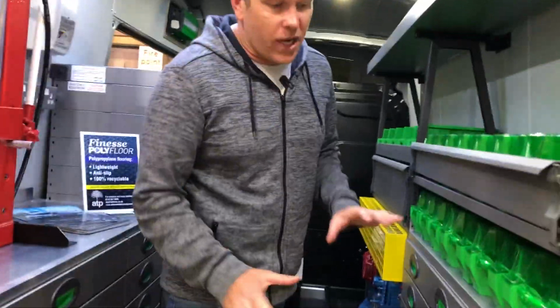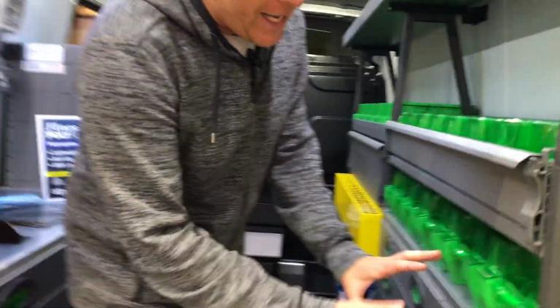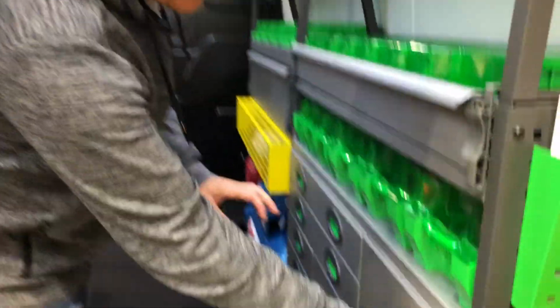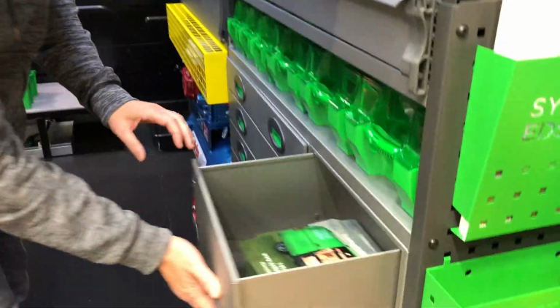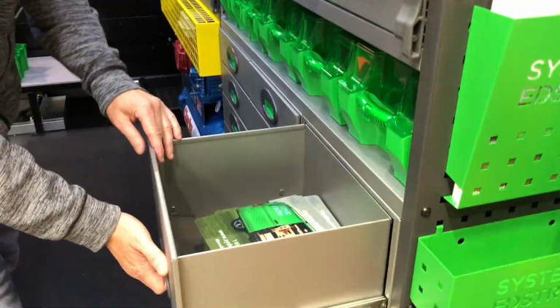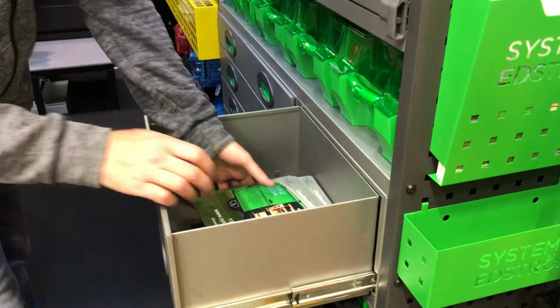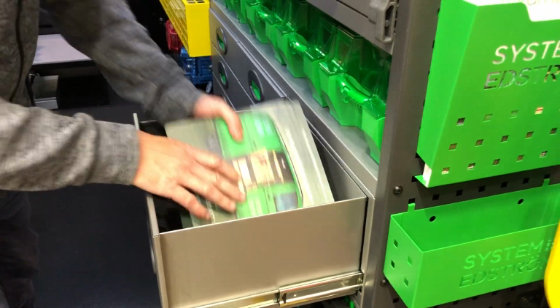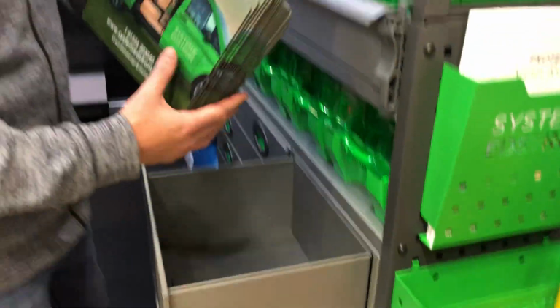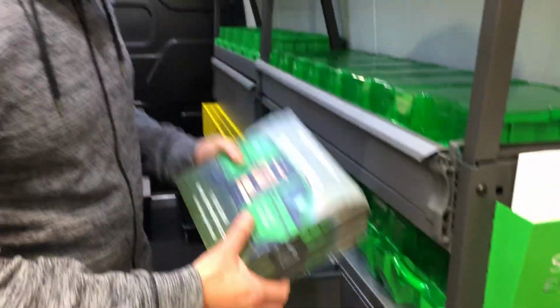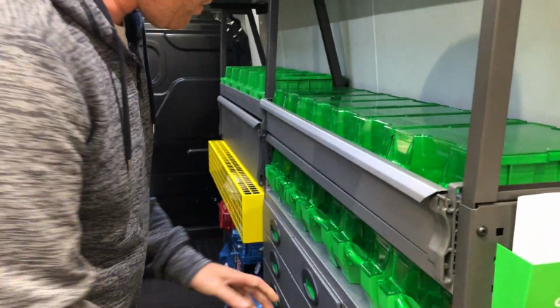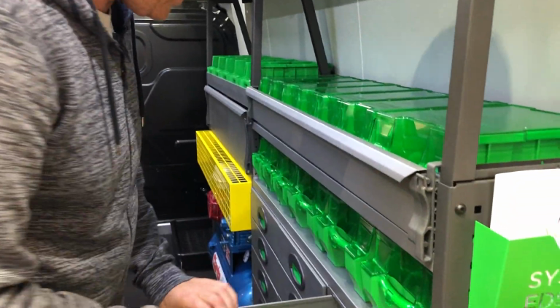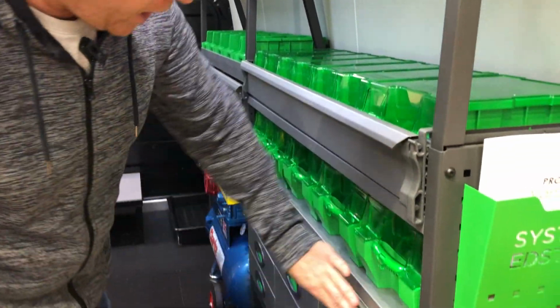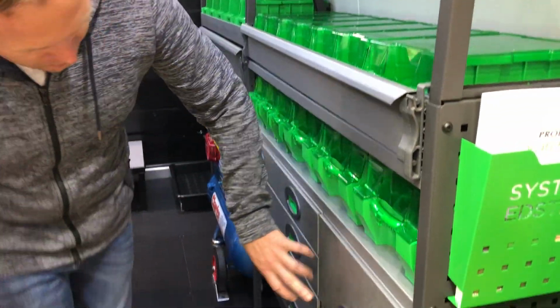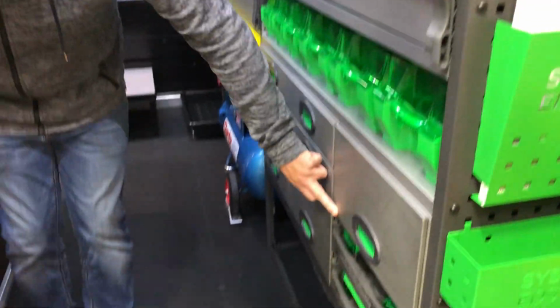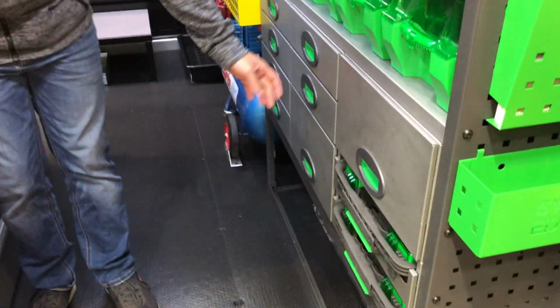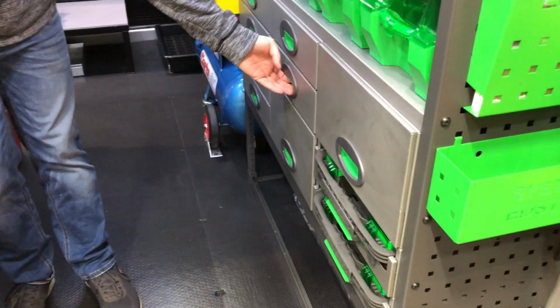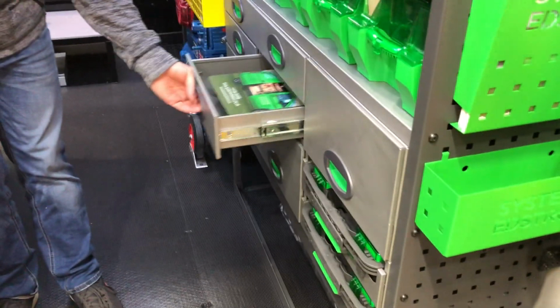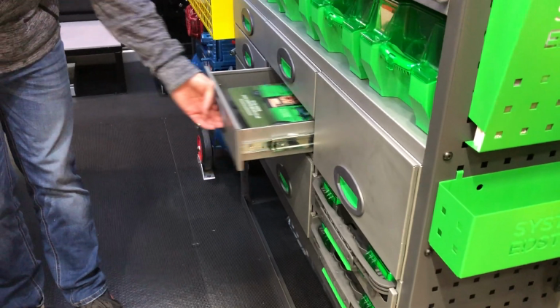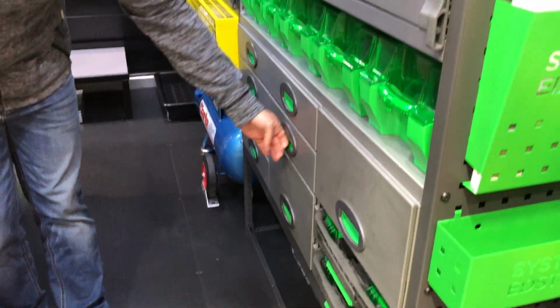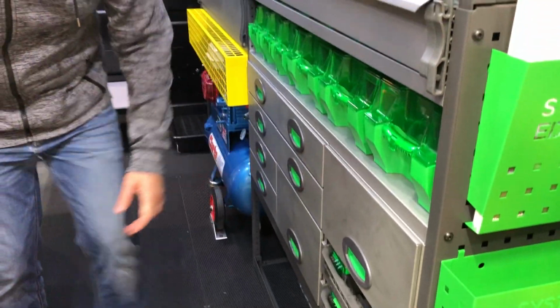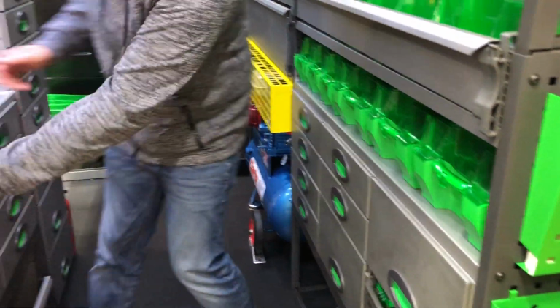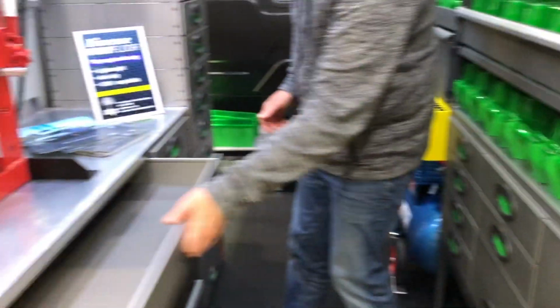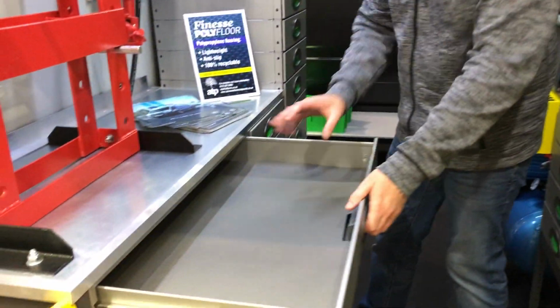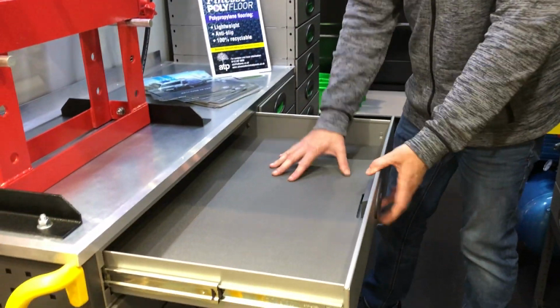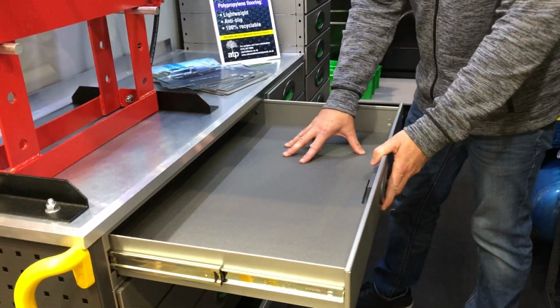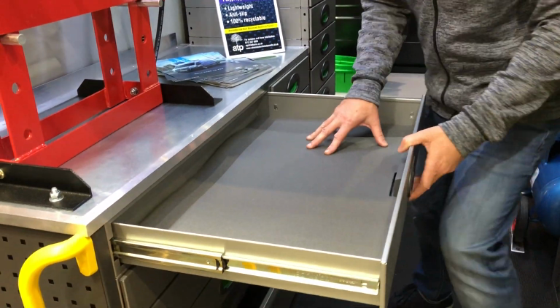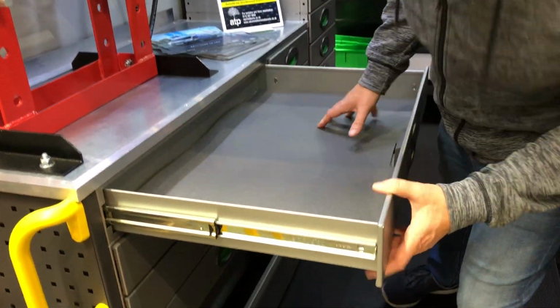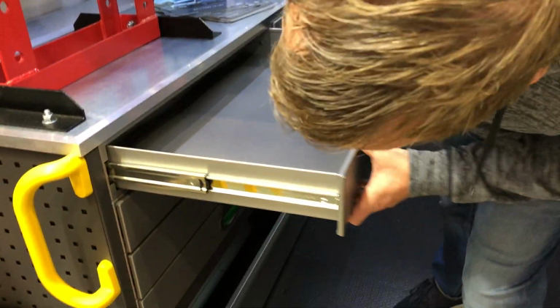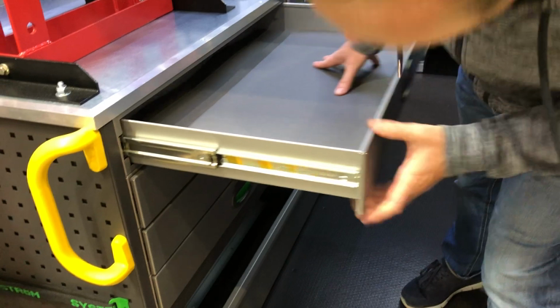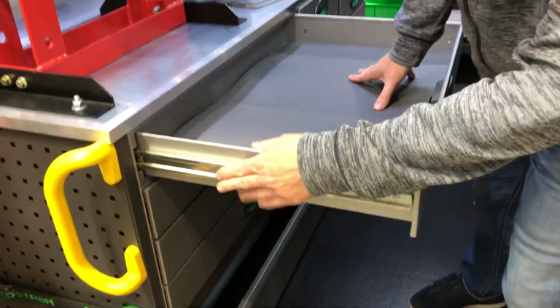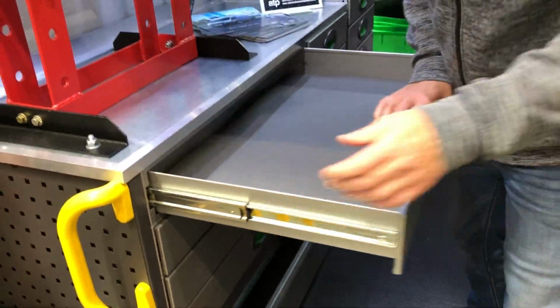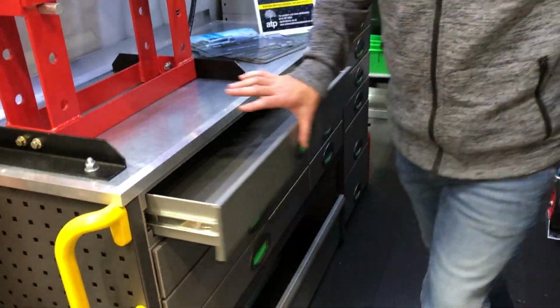So in here we've got loads of different size jaws and loads of mouse mats as well. You've got a wide jaw here, some slimmer jaws there, and these extra wide jaws underneath here — they can take loads away, and they're on ball bearing slides as well.